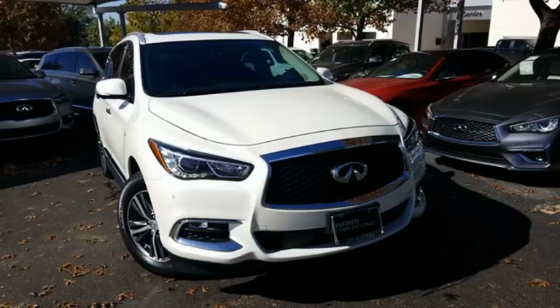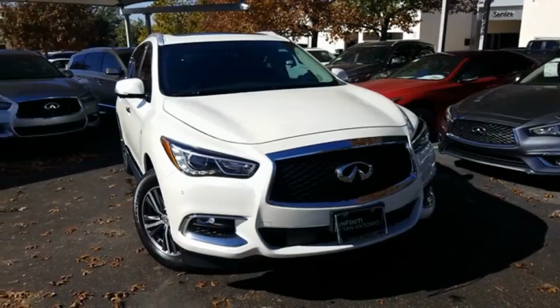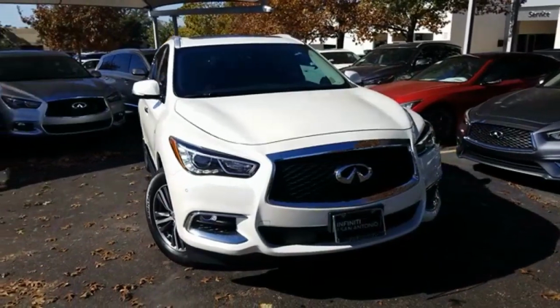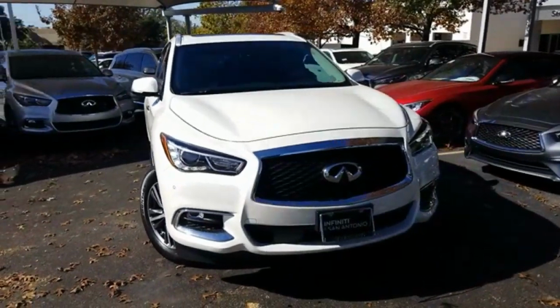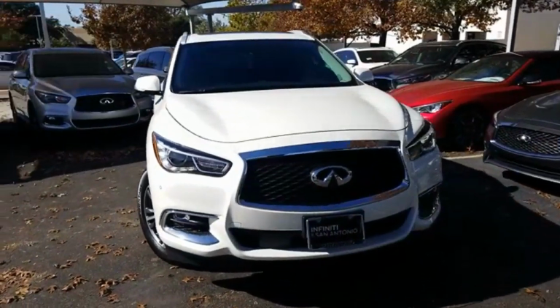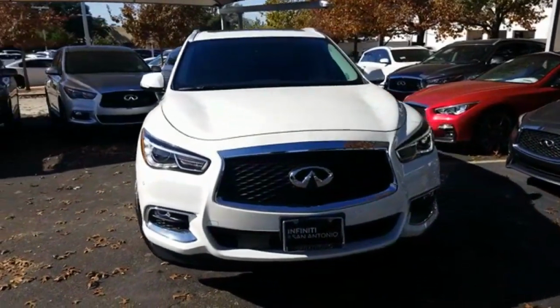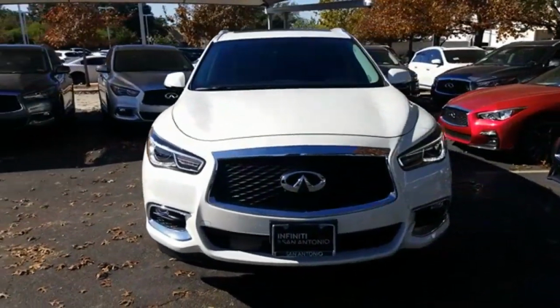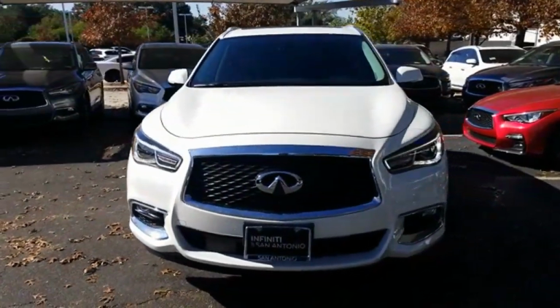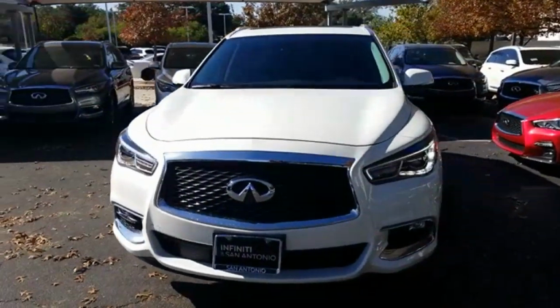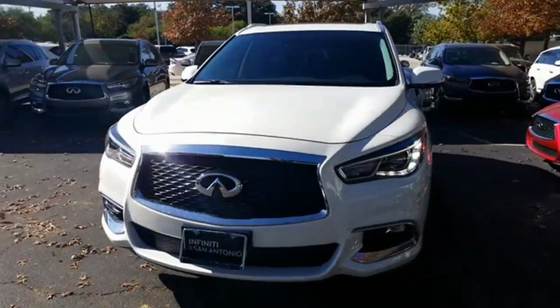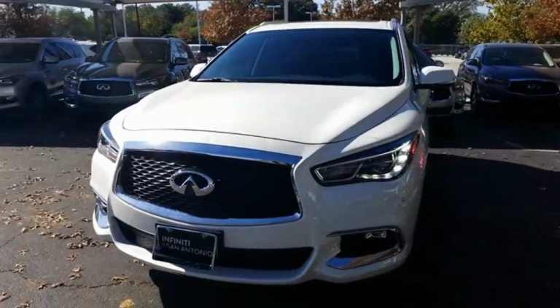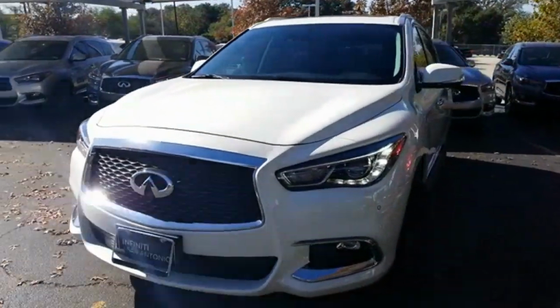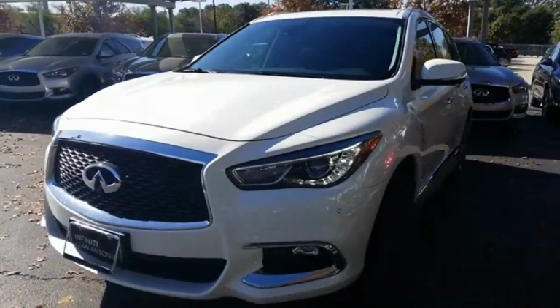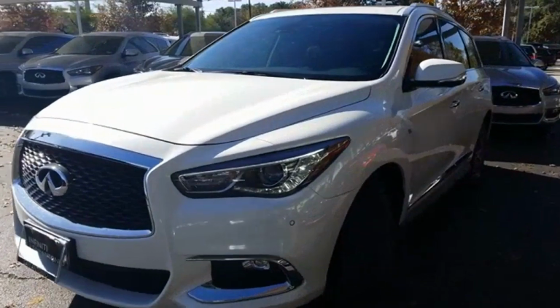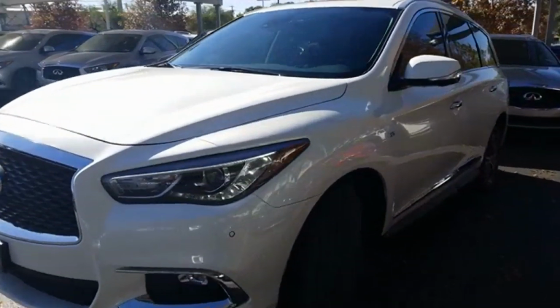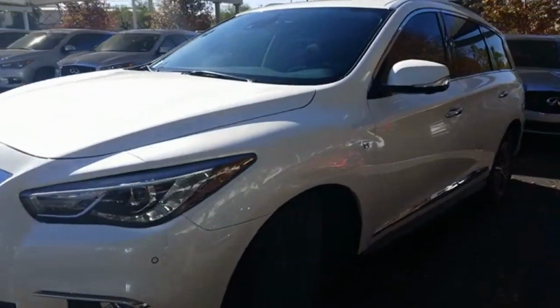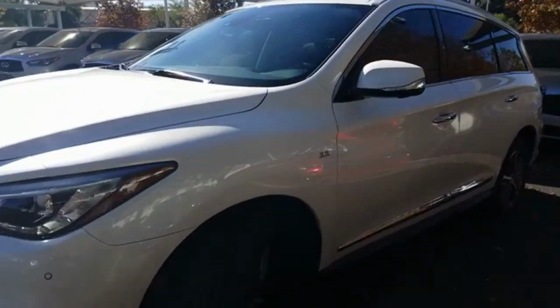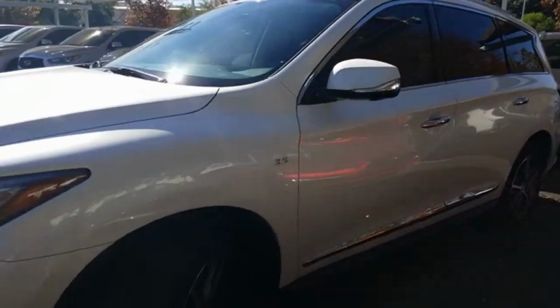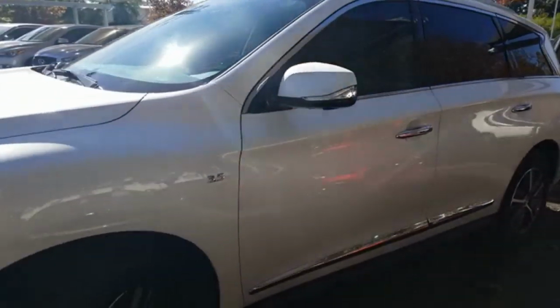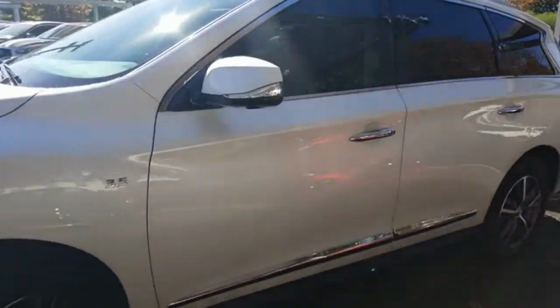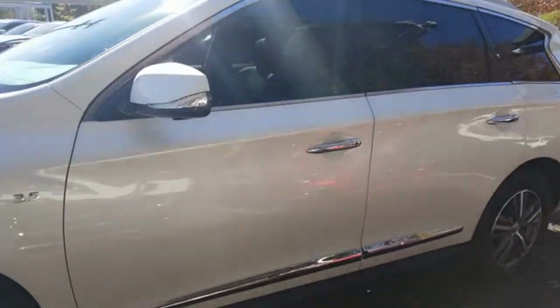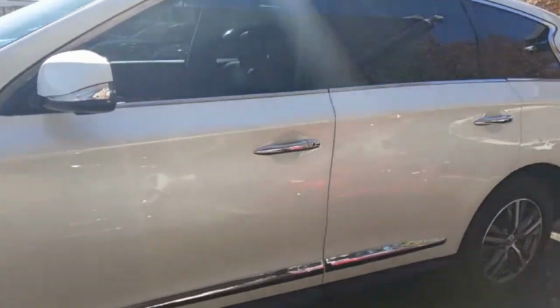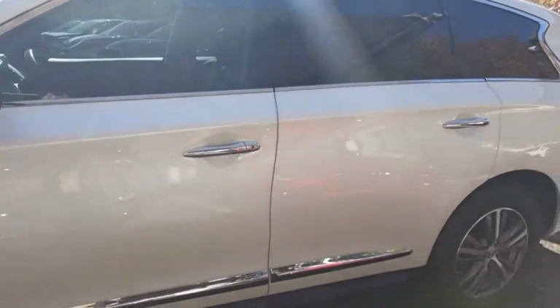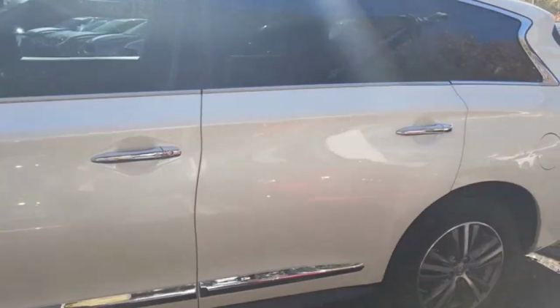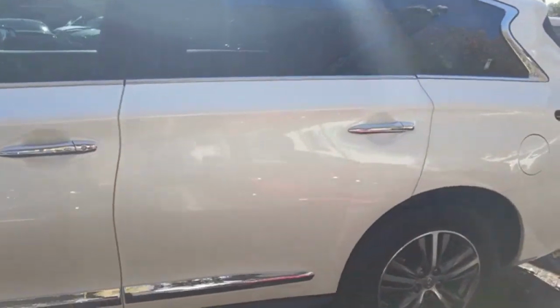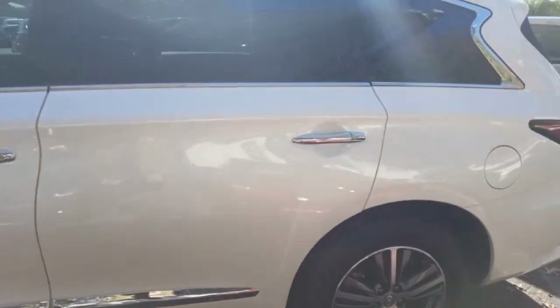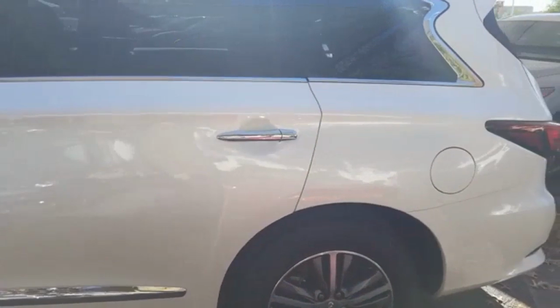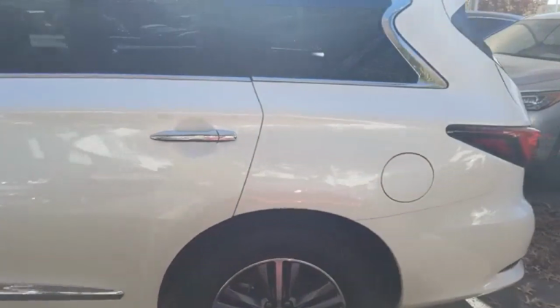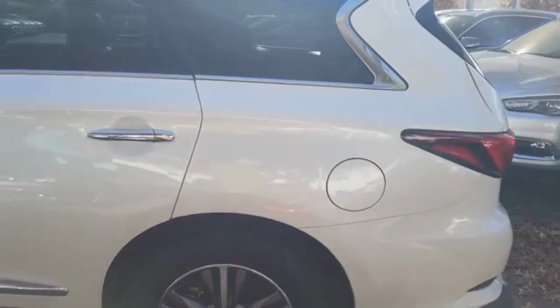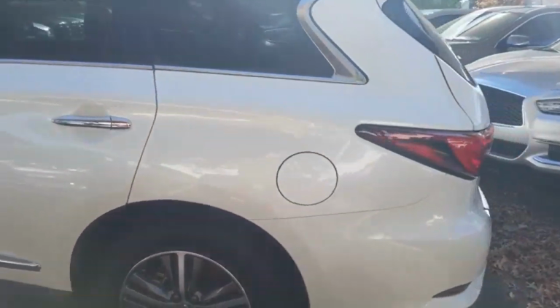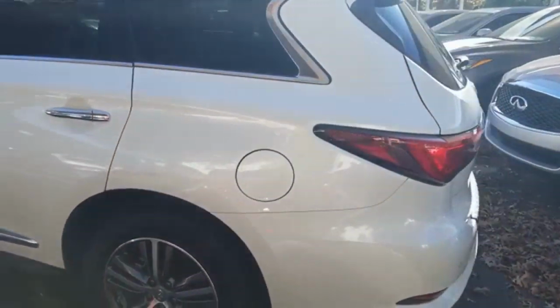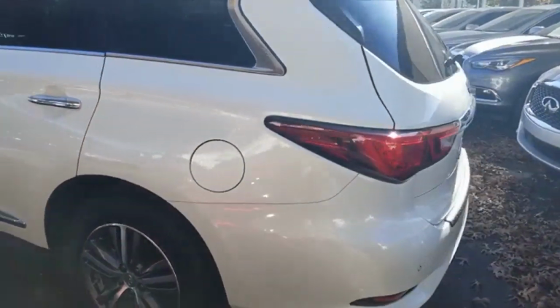It's a 2019 Infiniti QX60. Fierce, yet versatile. Aggressive, yet refined. Exciting, yet luxurious. This is an SUV where it all blends in glorious harmony.